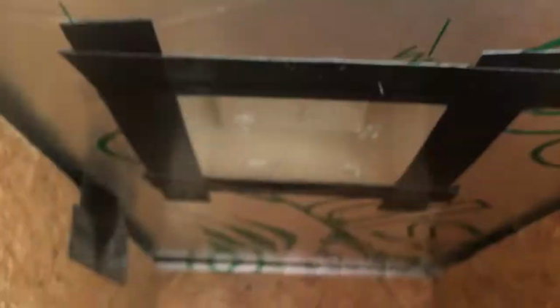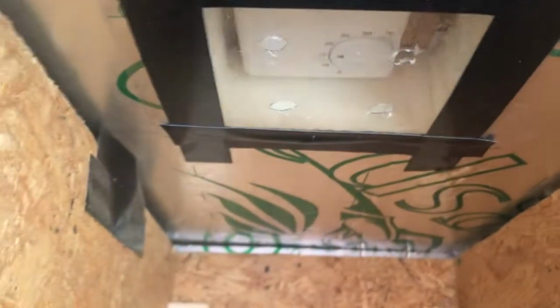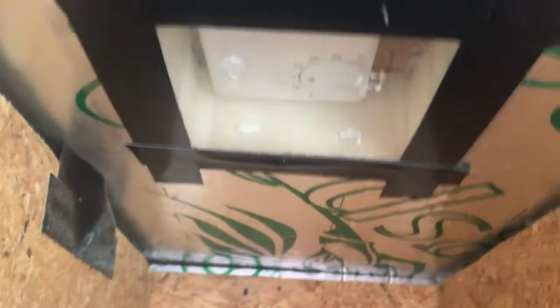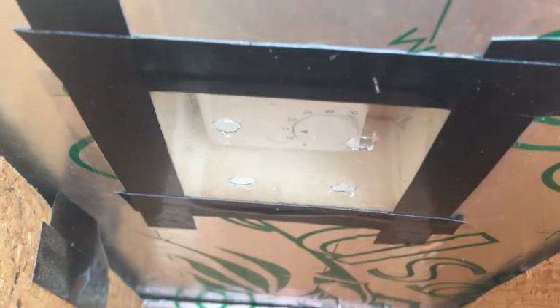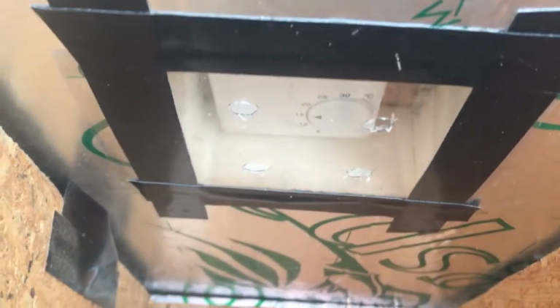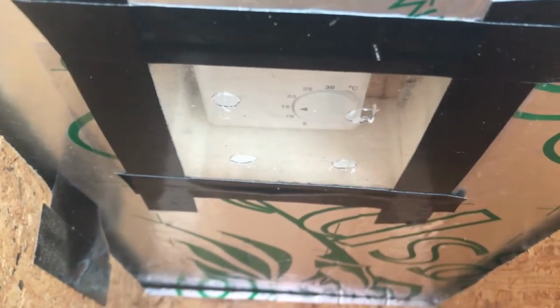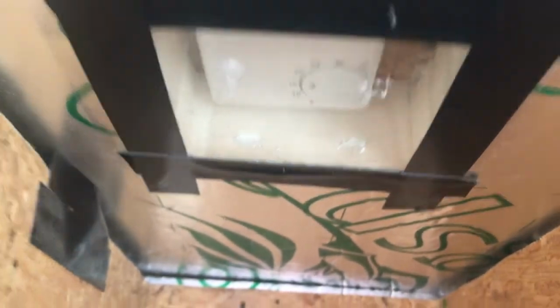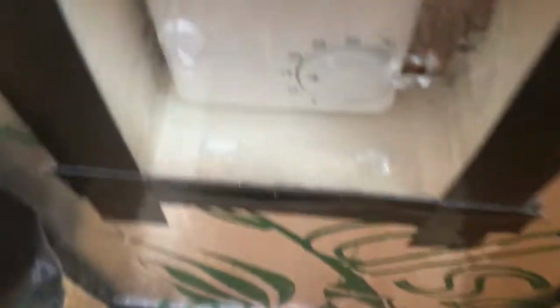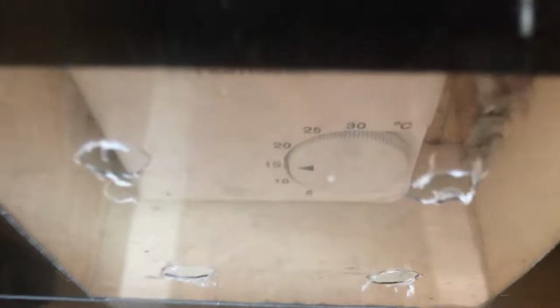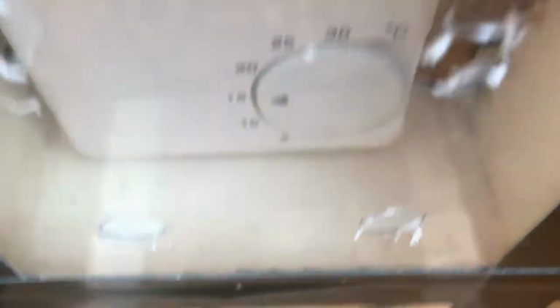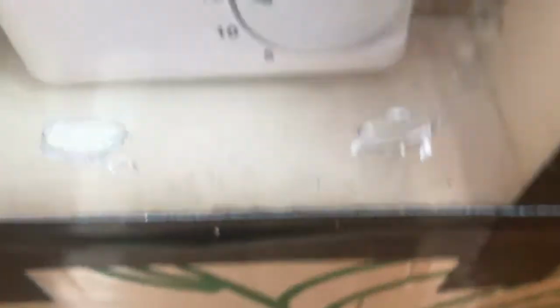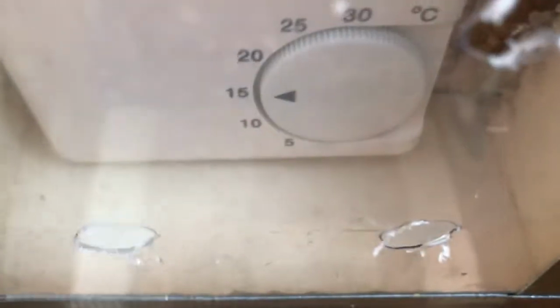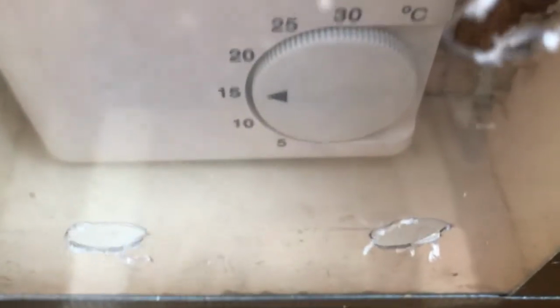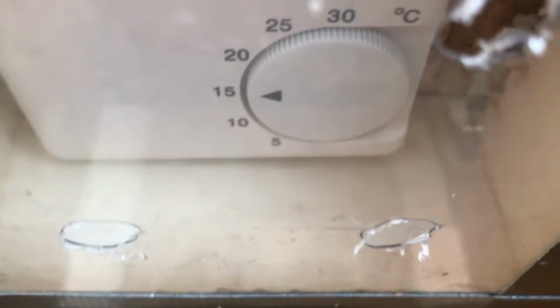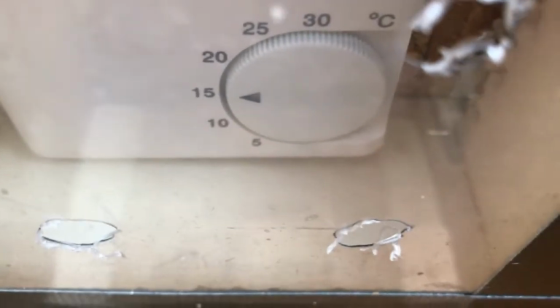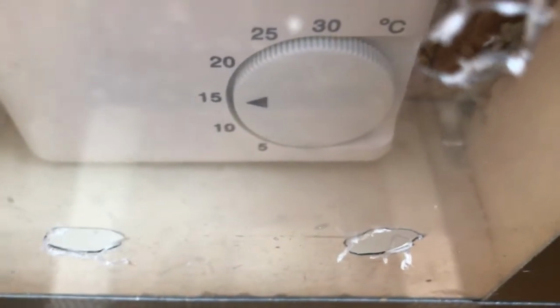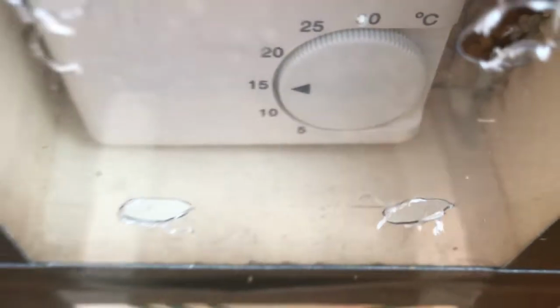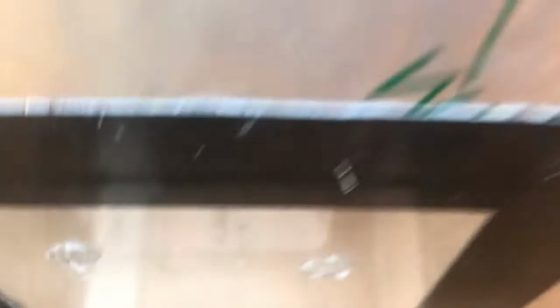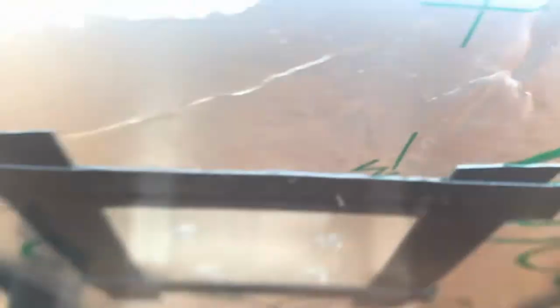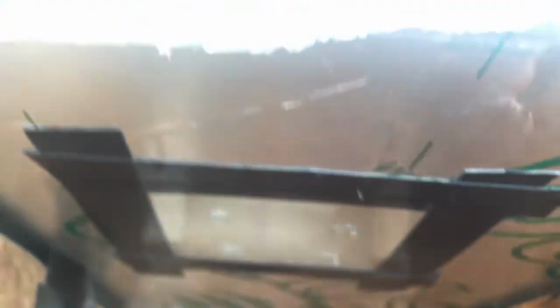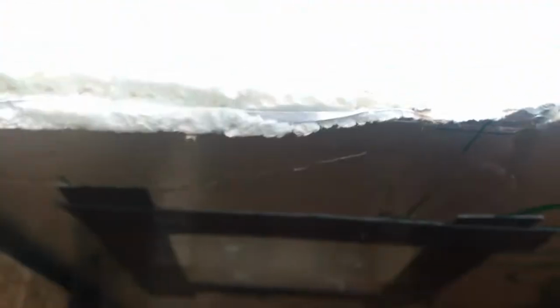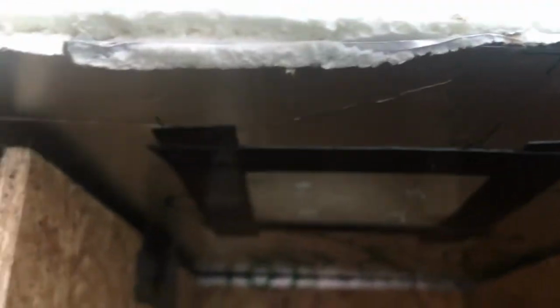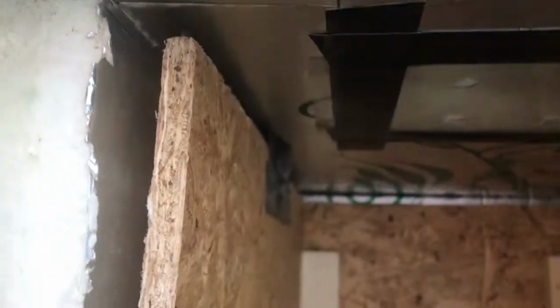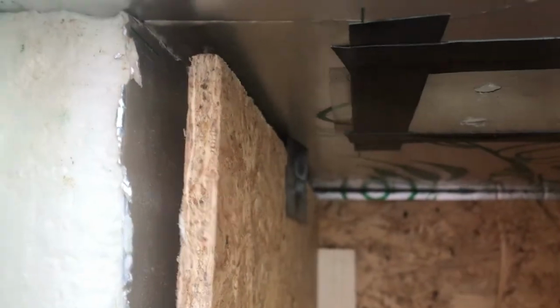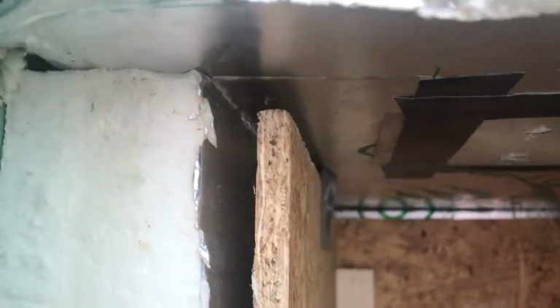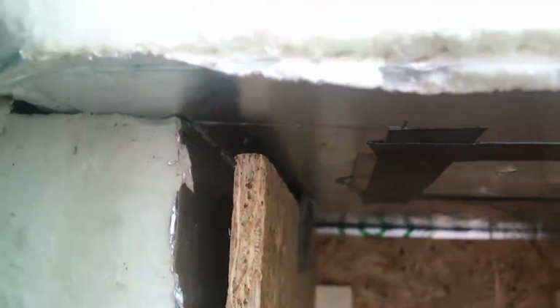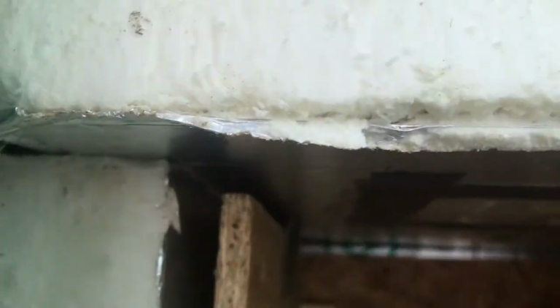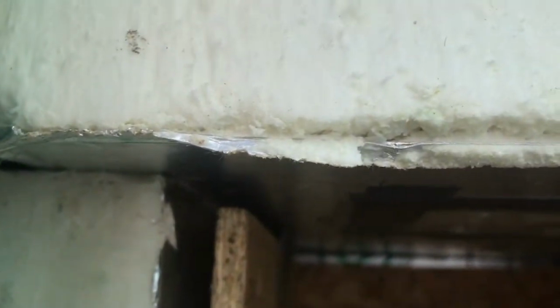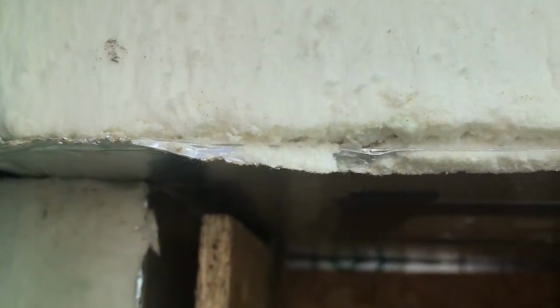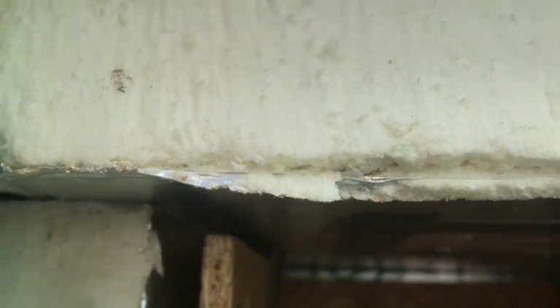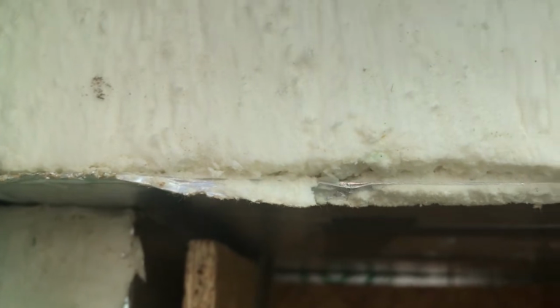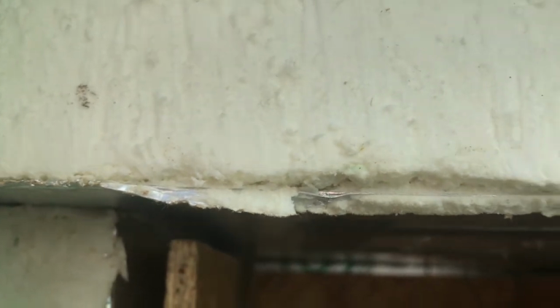That thermostat — a little bit of trial and error. I think it's set to about 18 degrees or something like that. The thermostat keeps the panel coming on and off as required.